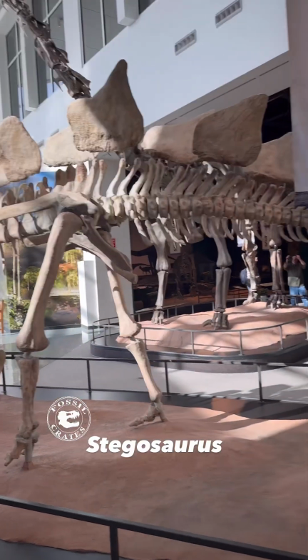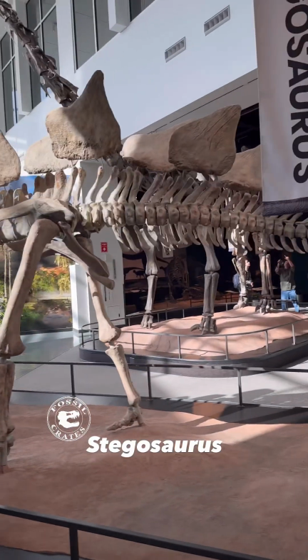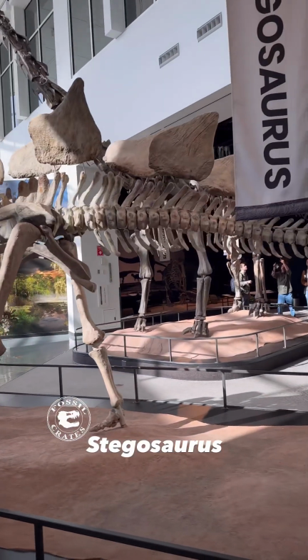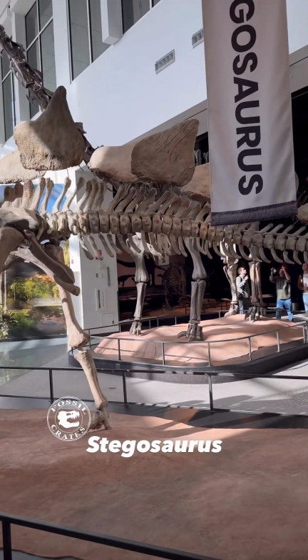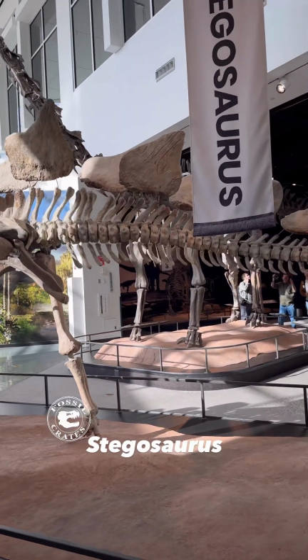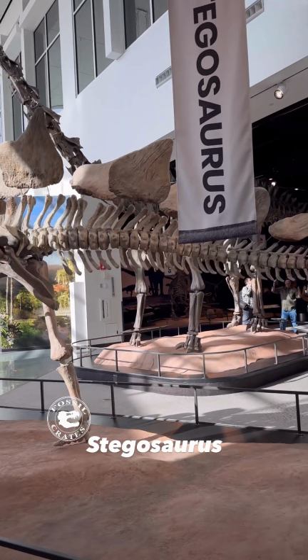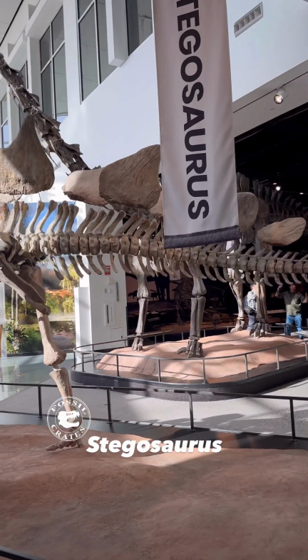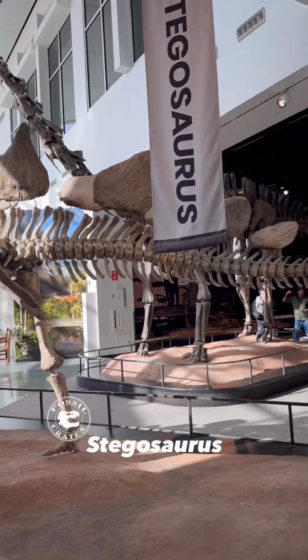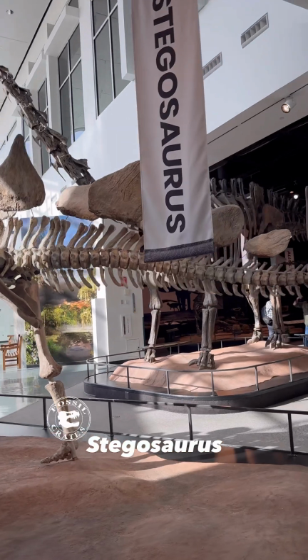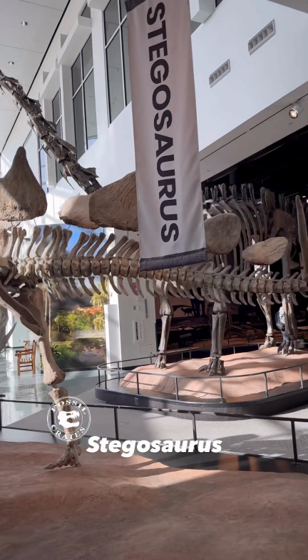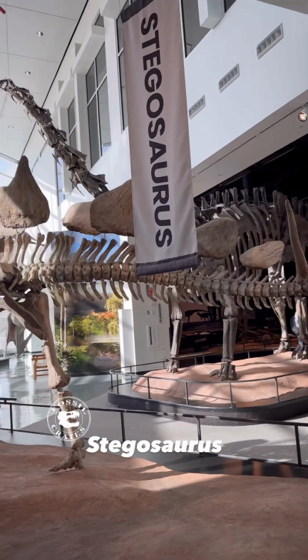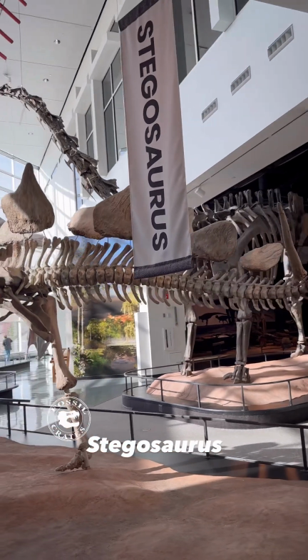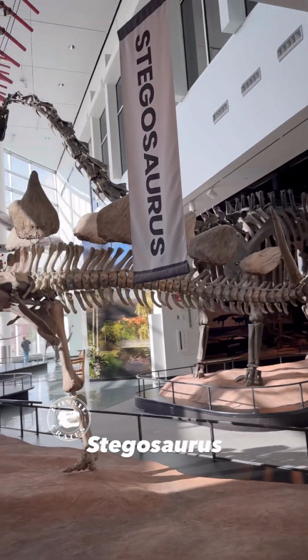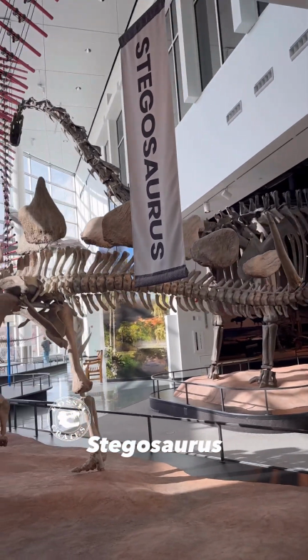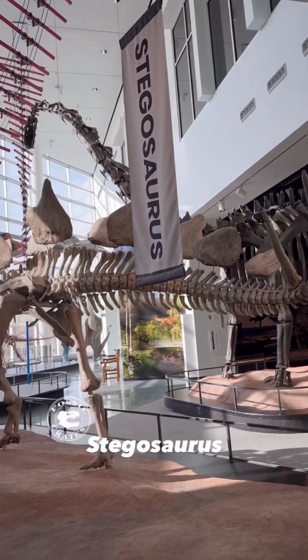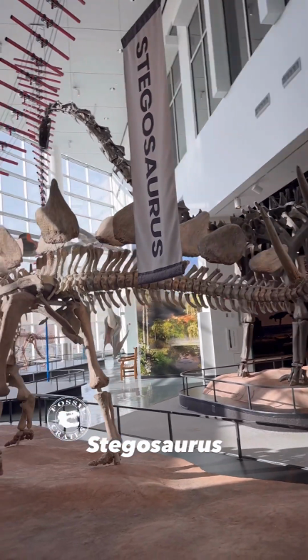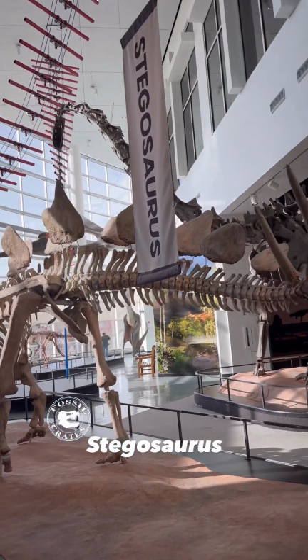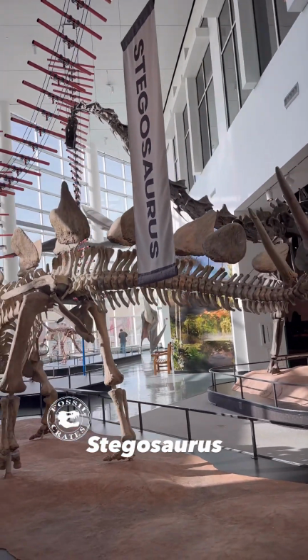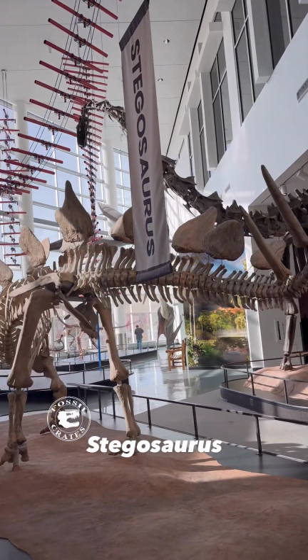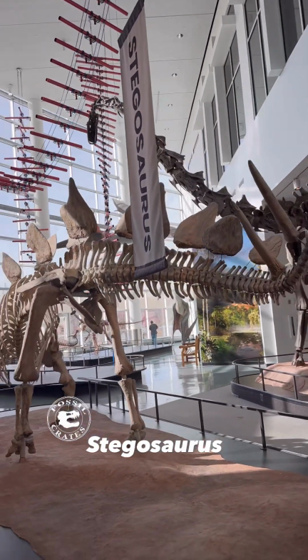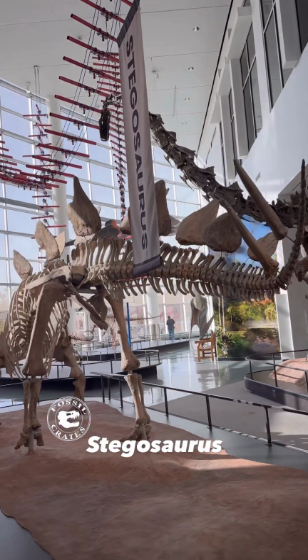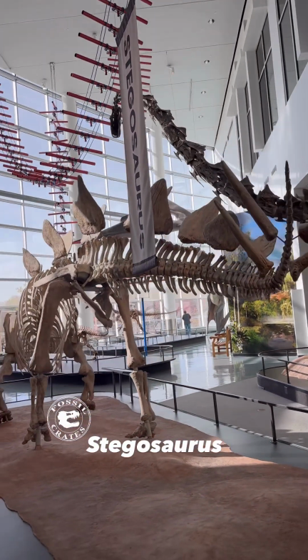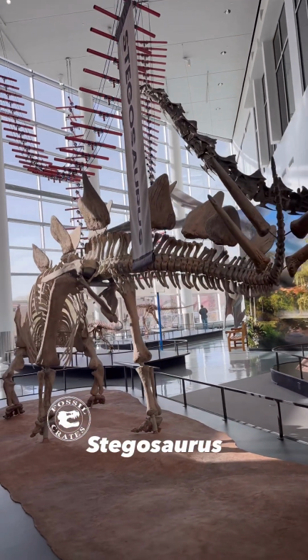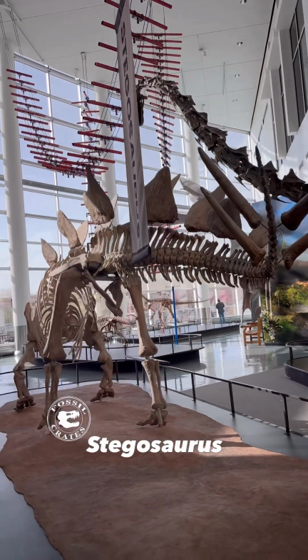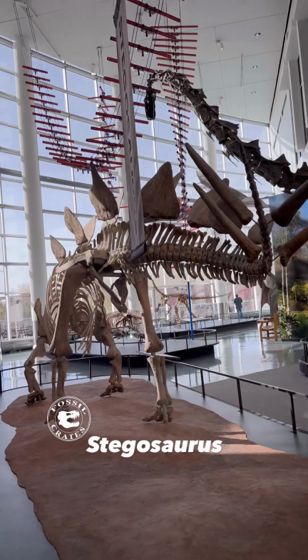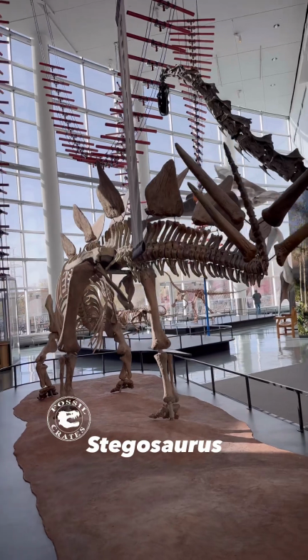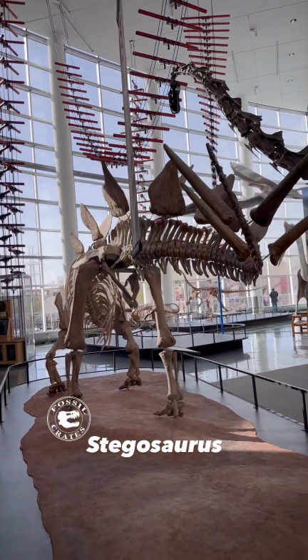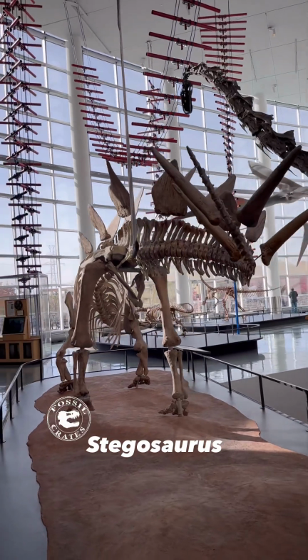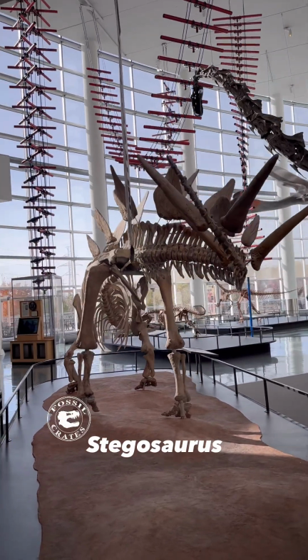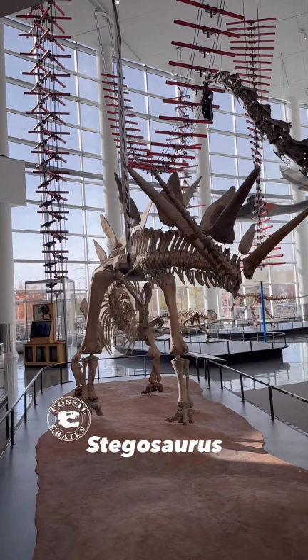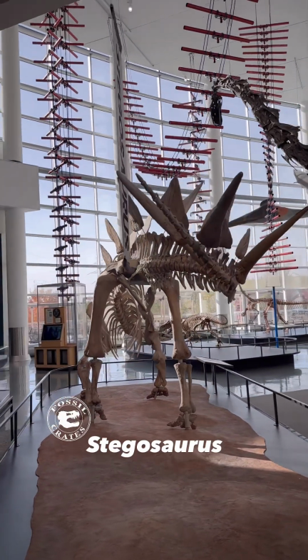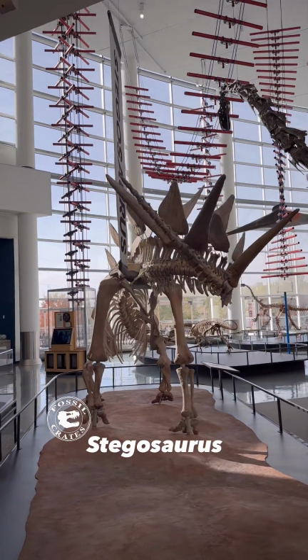Stegosaurs are built so the back end is way up high off the ground, so that elongate snout can really get low into the ferns and cycads that those tiny little teeth were munching on.